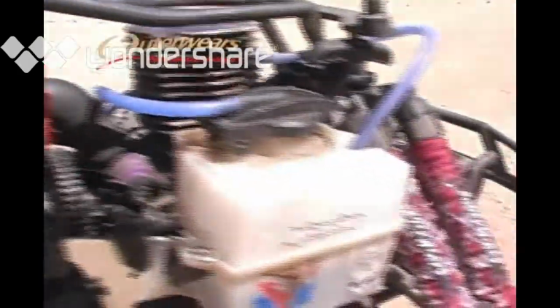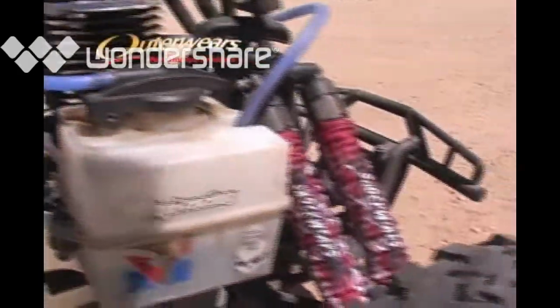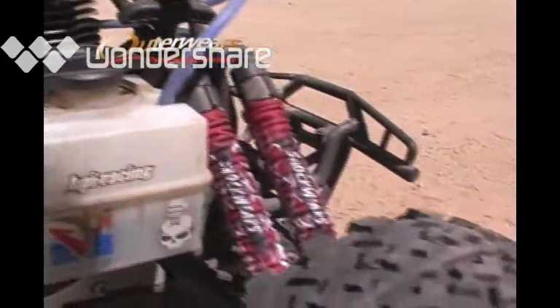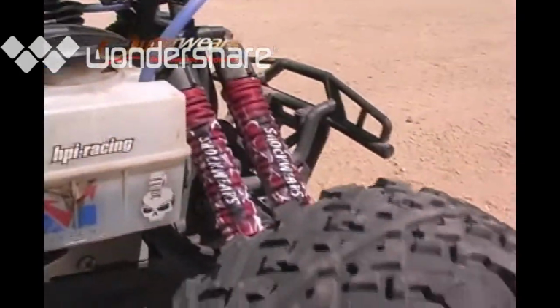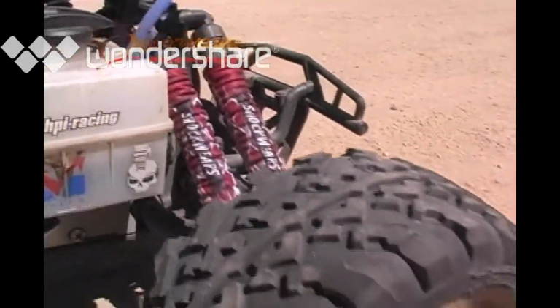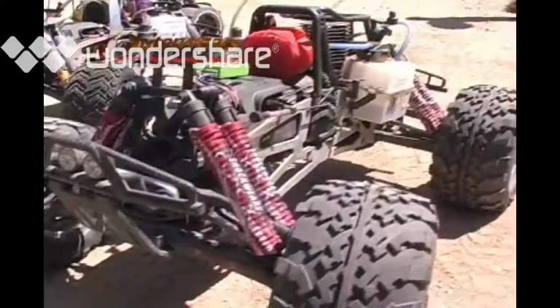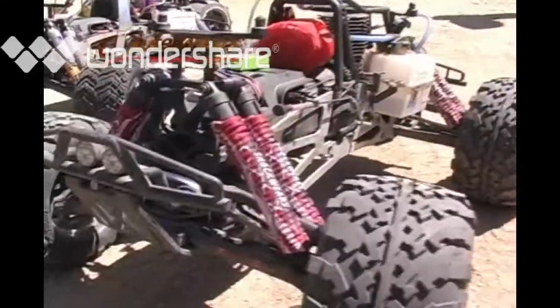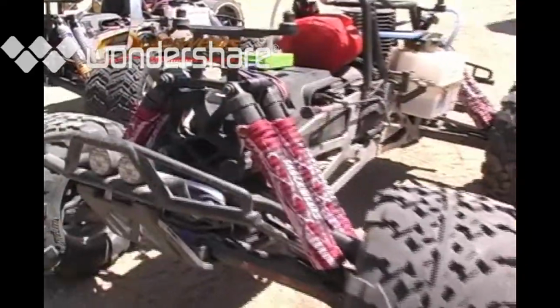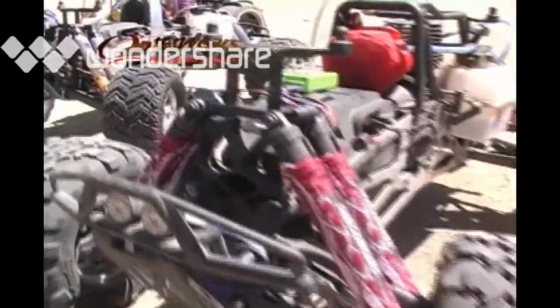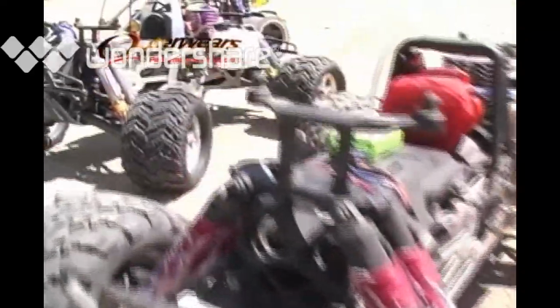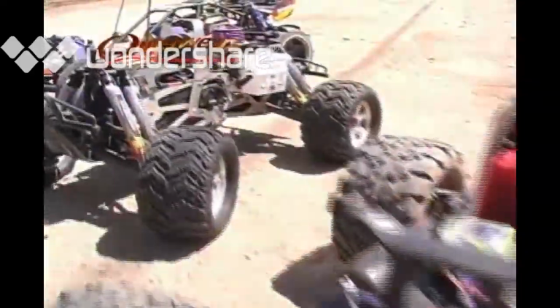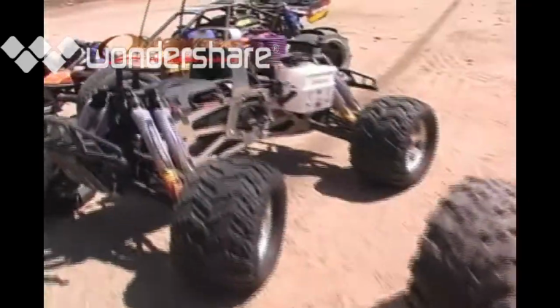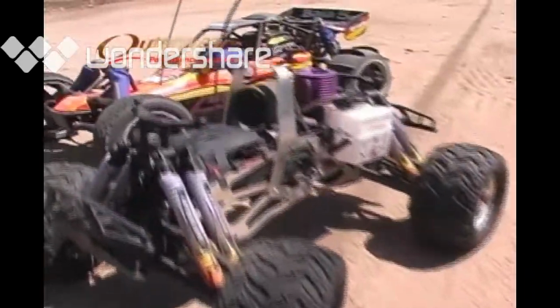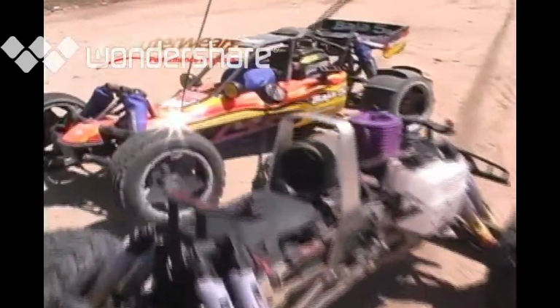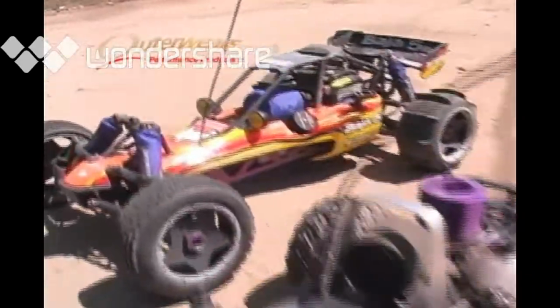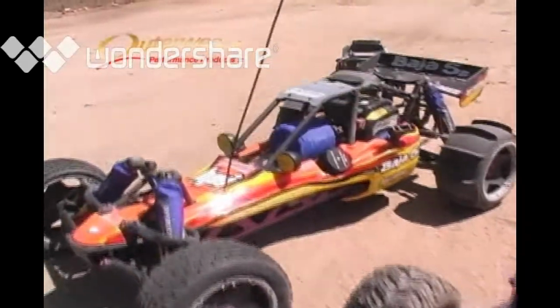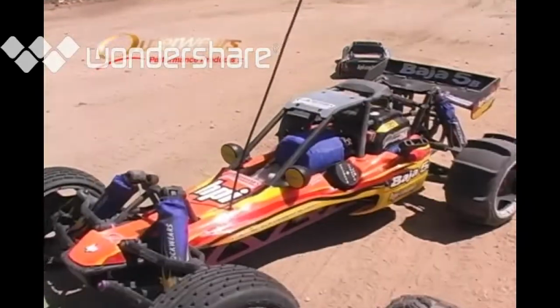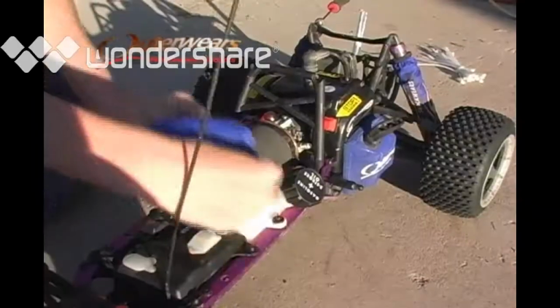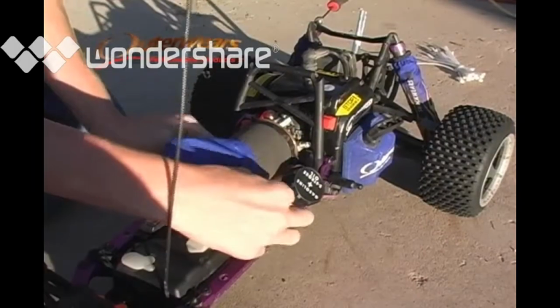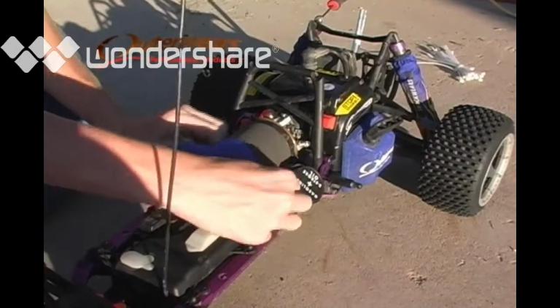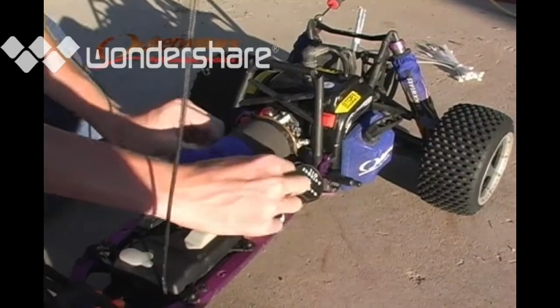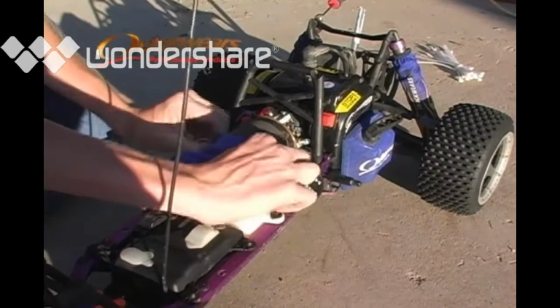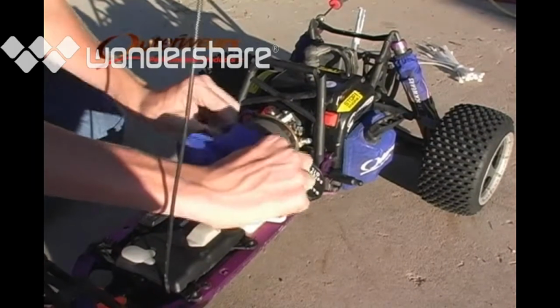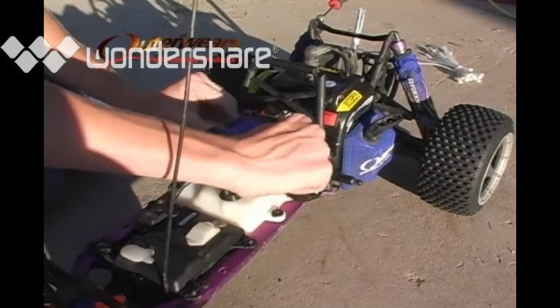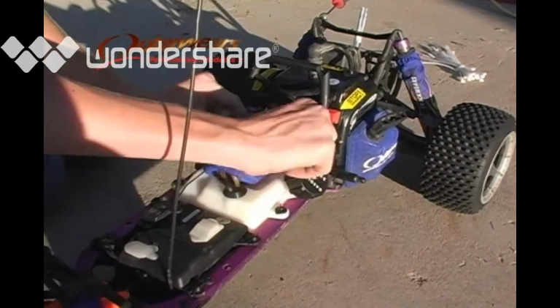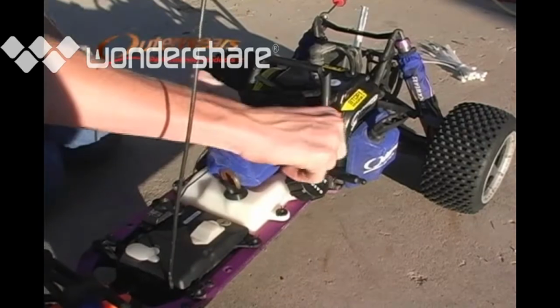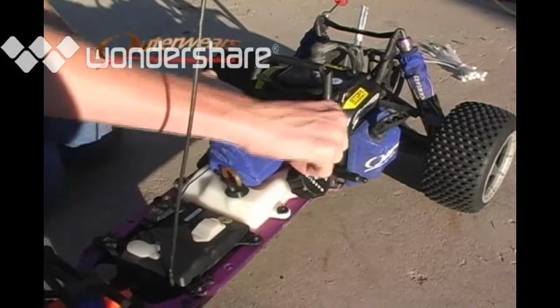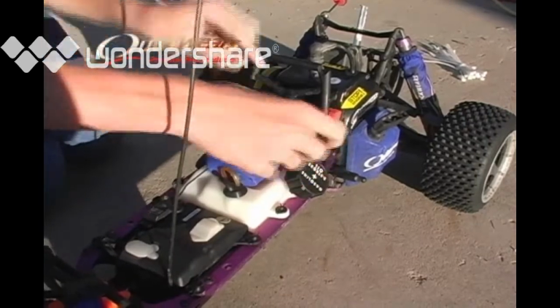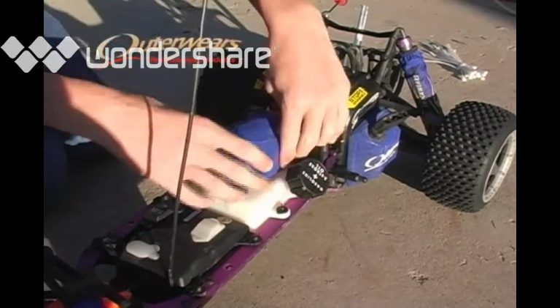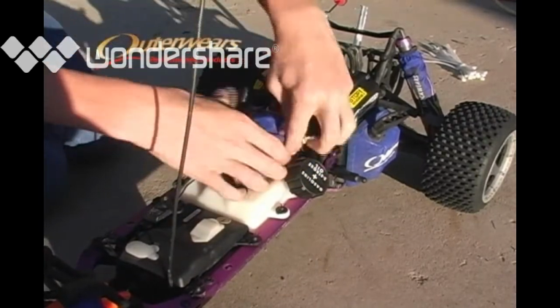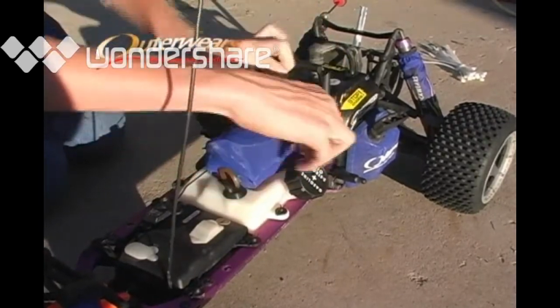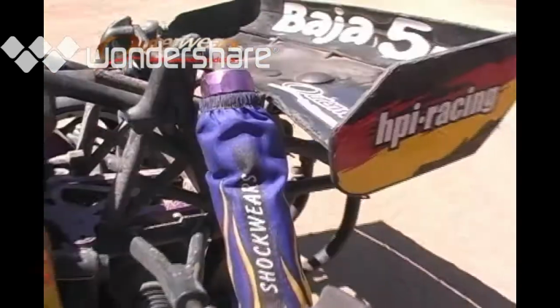Outerware's pre-filters prolong performance for your air filter by deflecting dirt and repelling water. They are easy to install, requiring no tools, and easy to clean too — just wash and reuse.